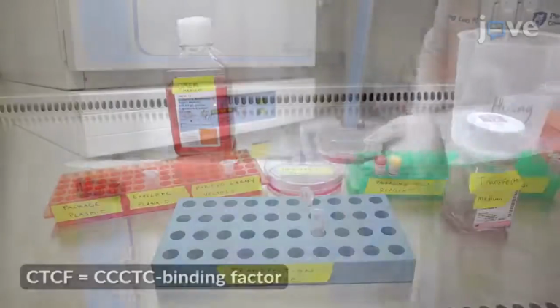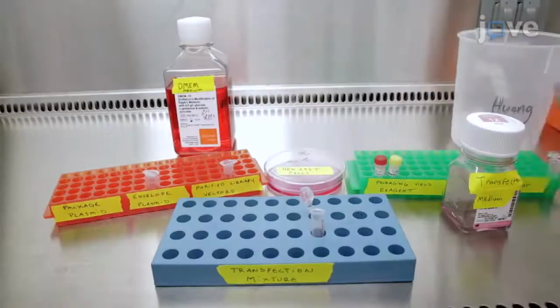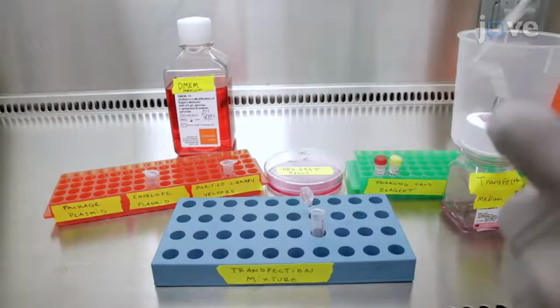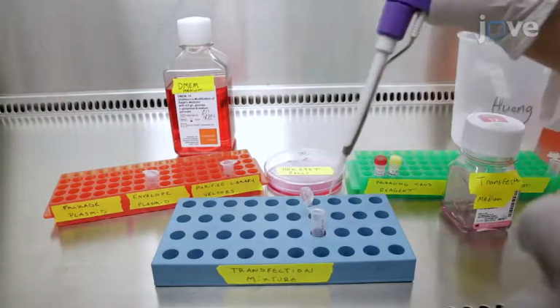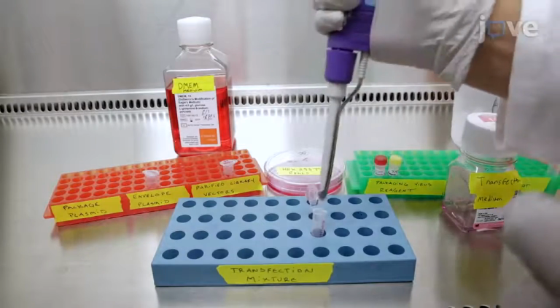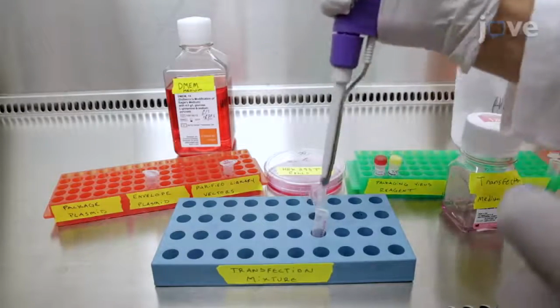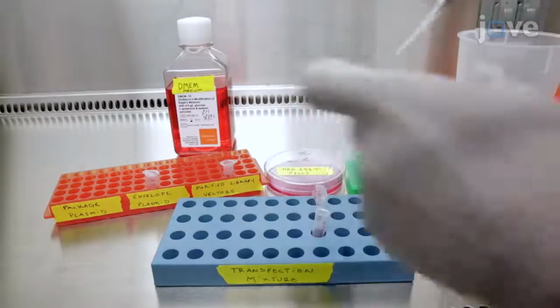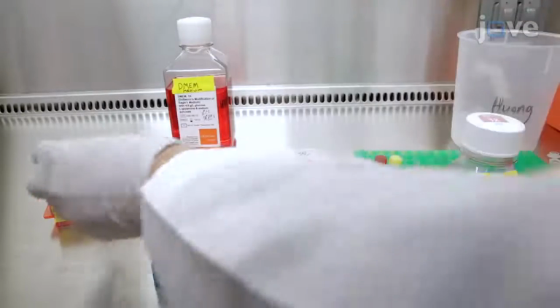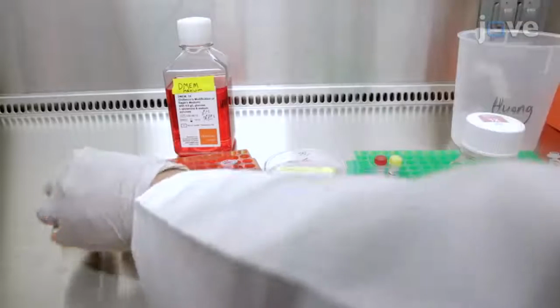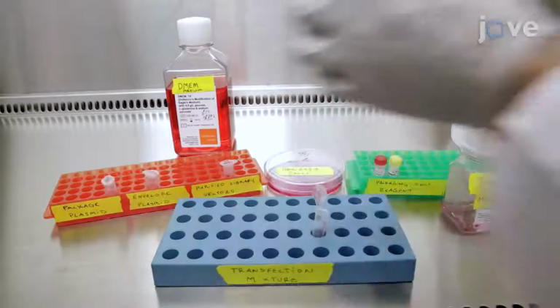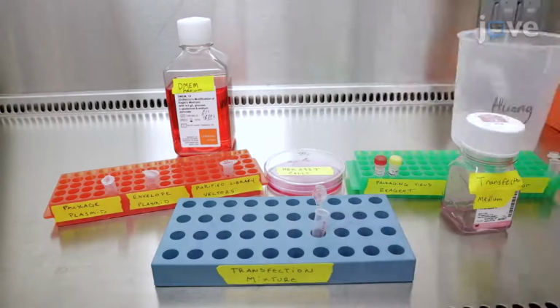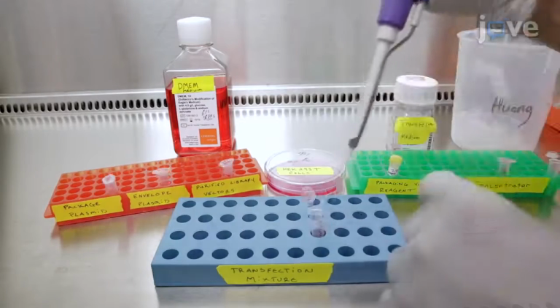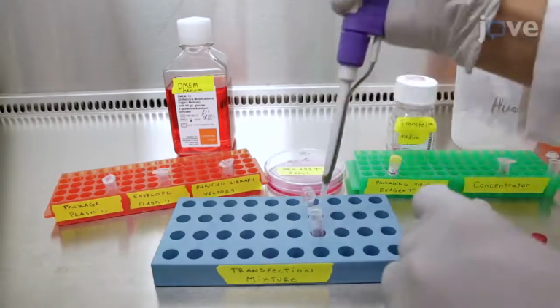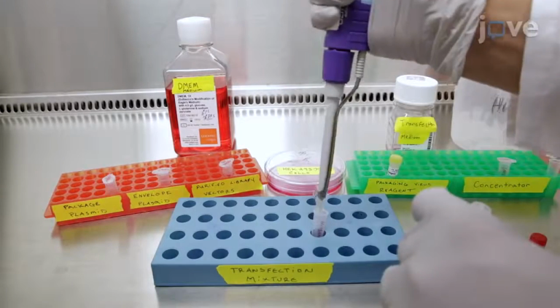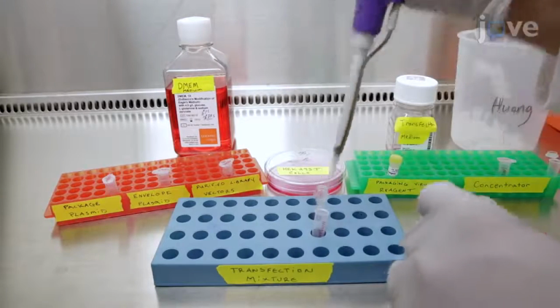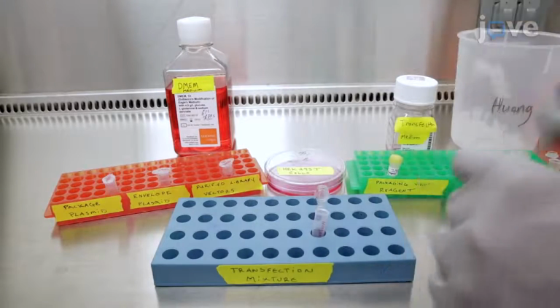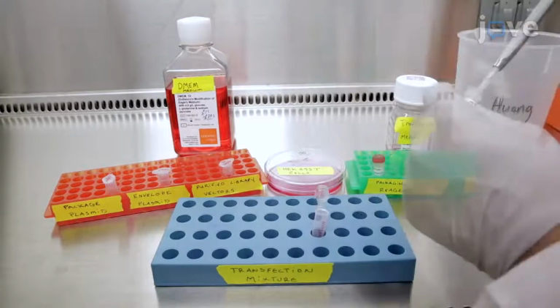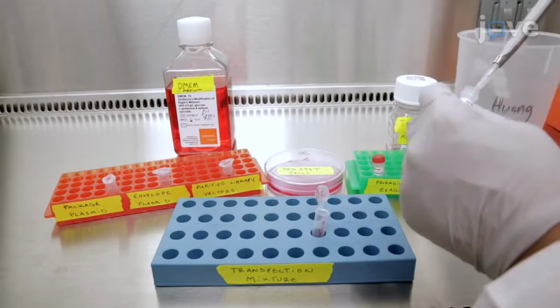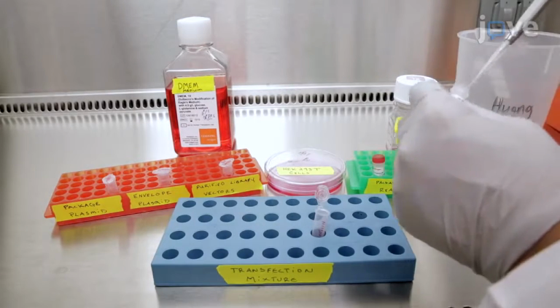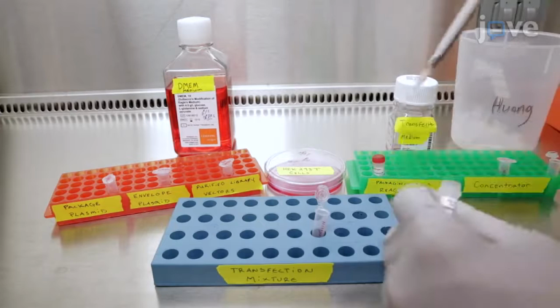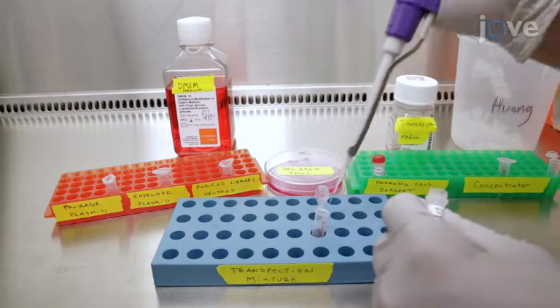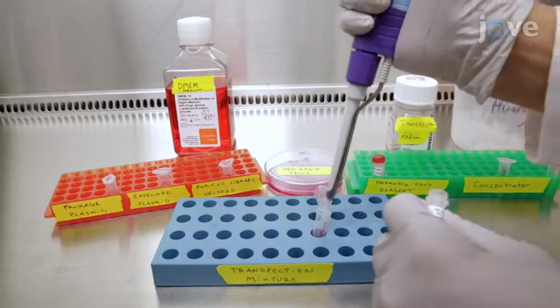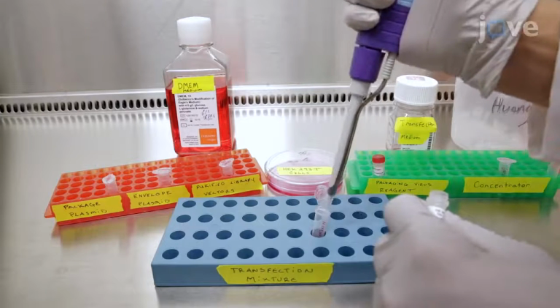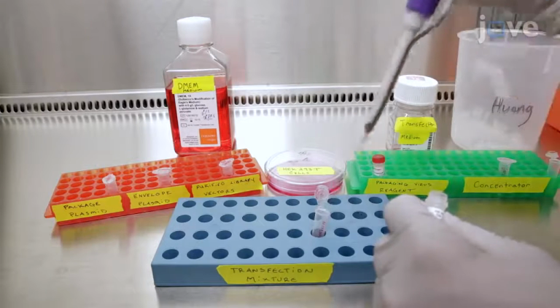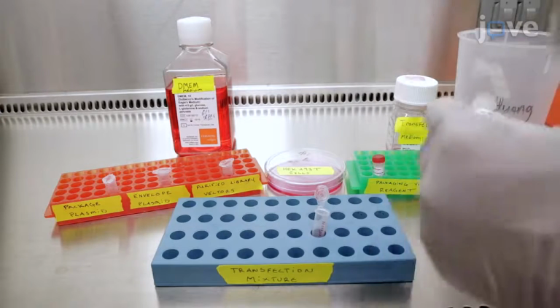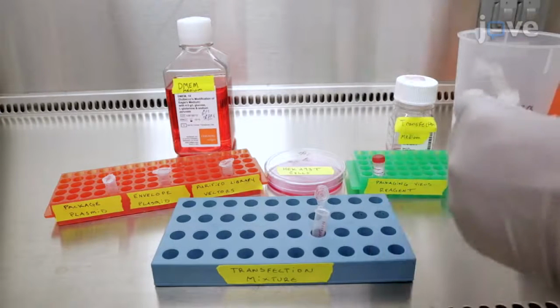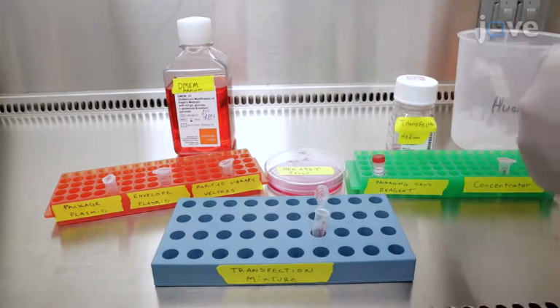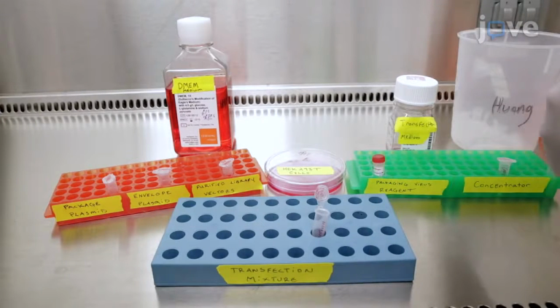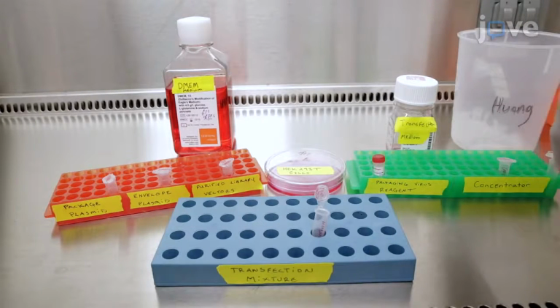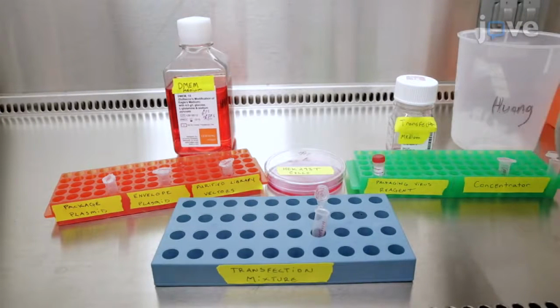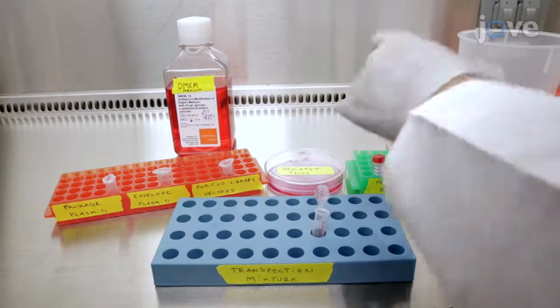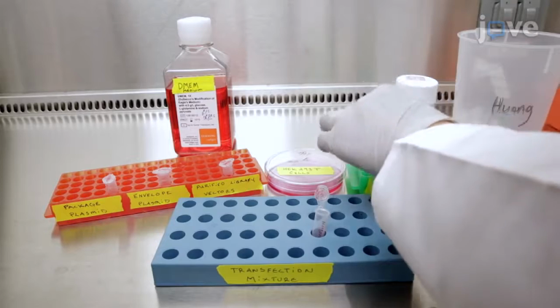To package the lentivirus, co-transfect HEK-293T cells with 20 micrograms of purified library vectors, 15 micrograms of the packaging plasmid, and 10 micrograms of the envelope plasmid for 48 hours before harvesting the viruses.